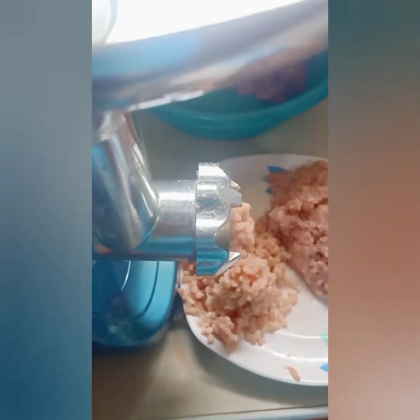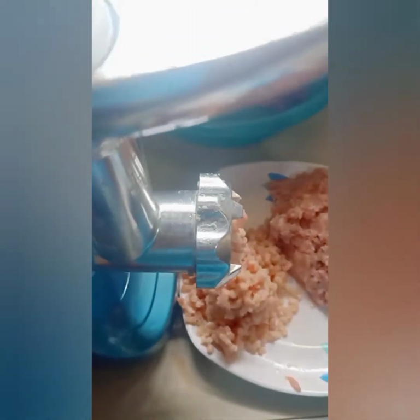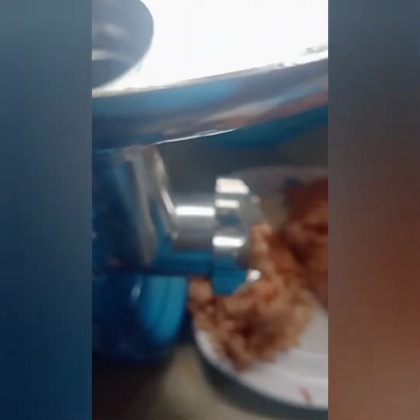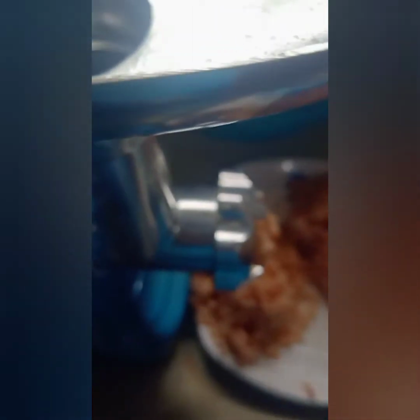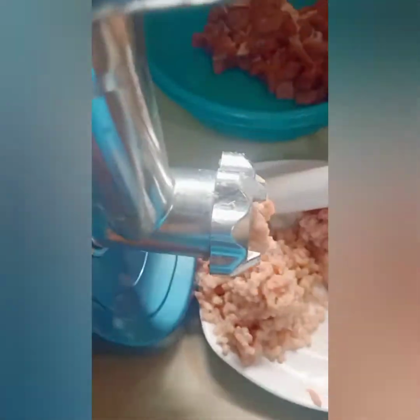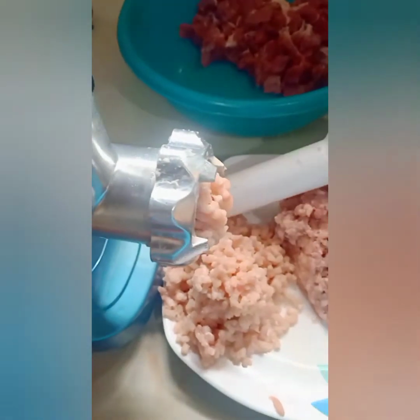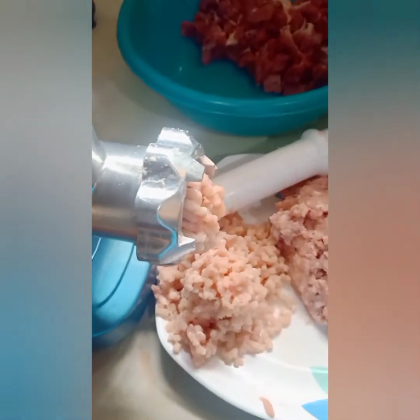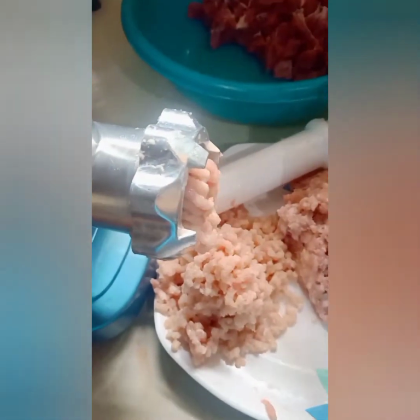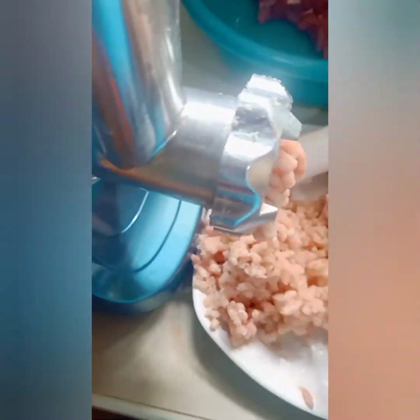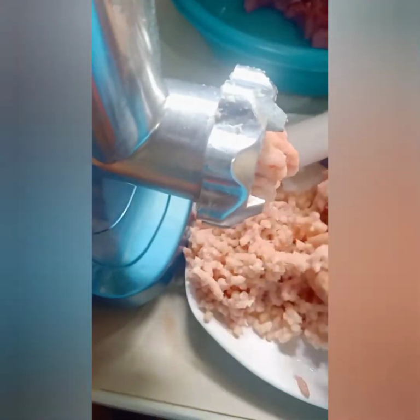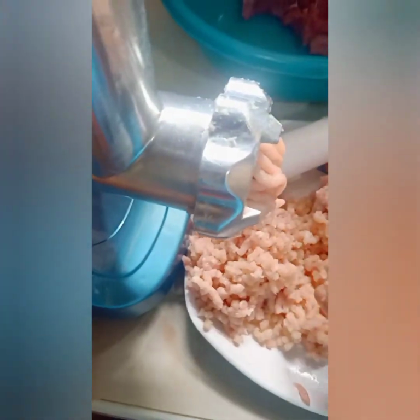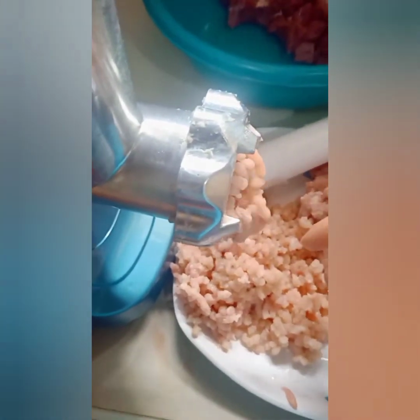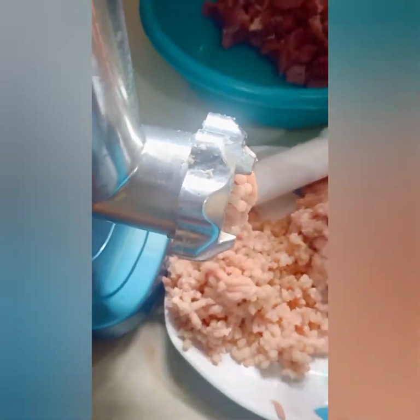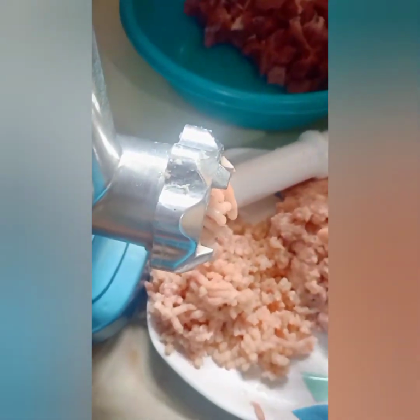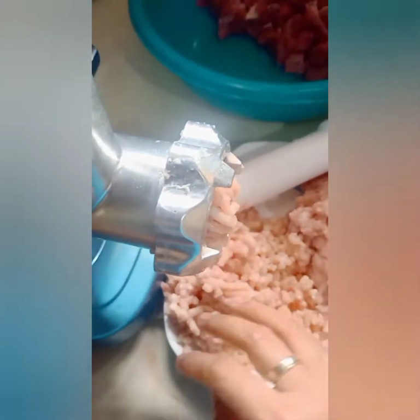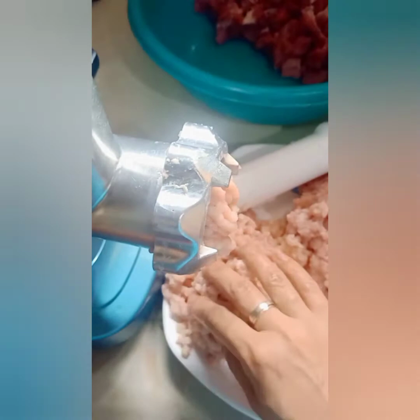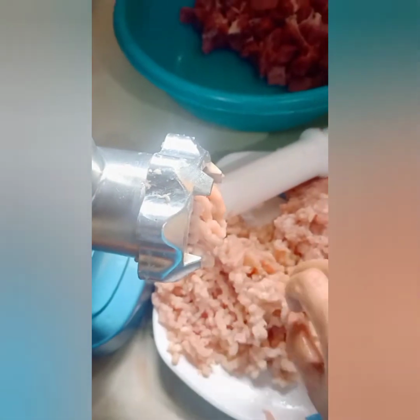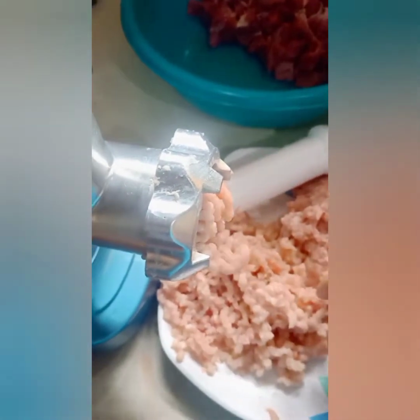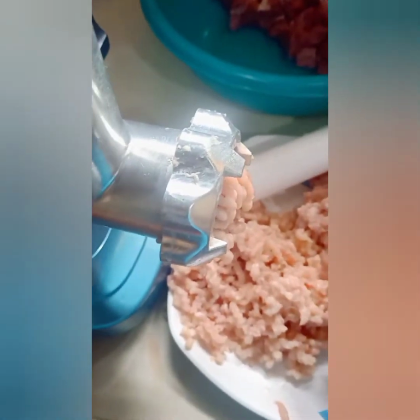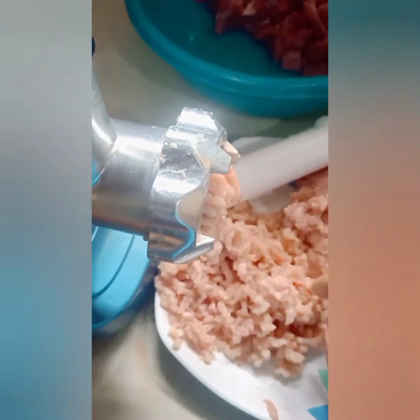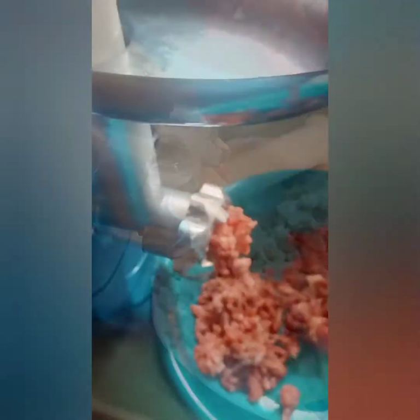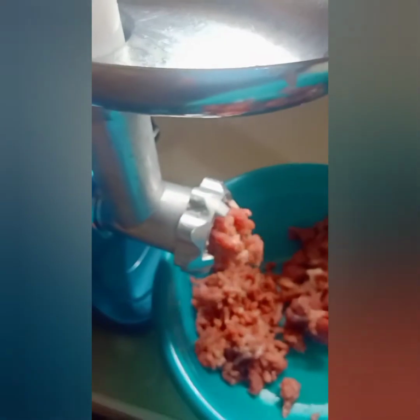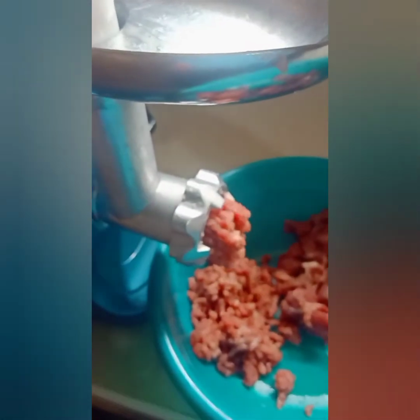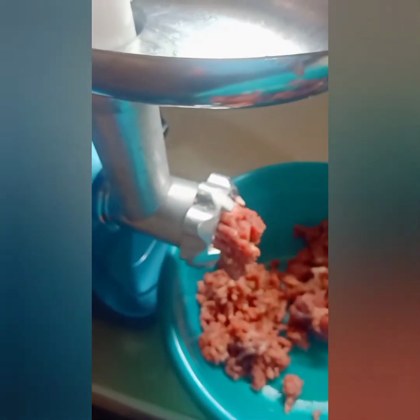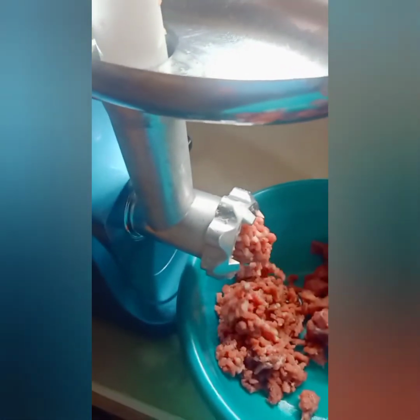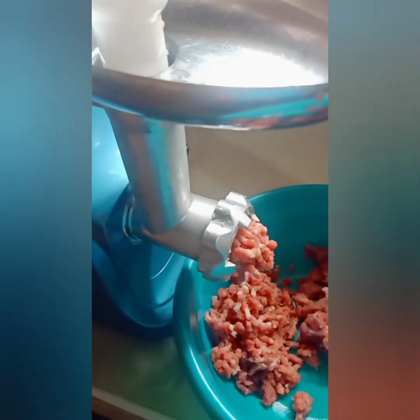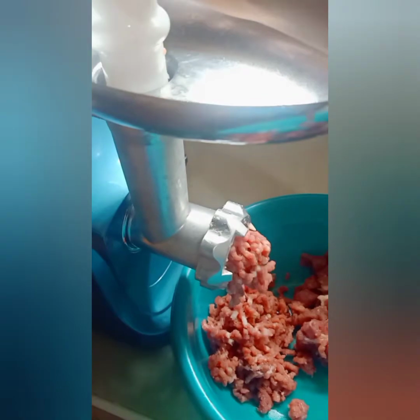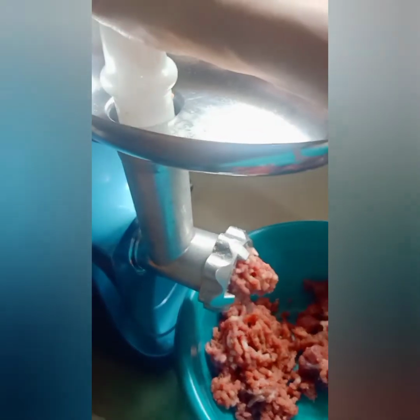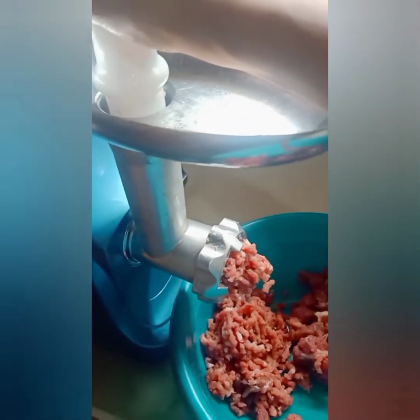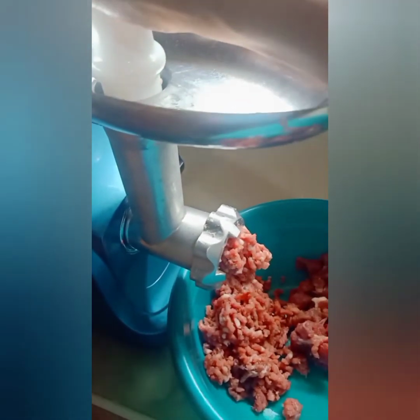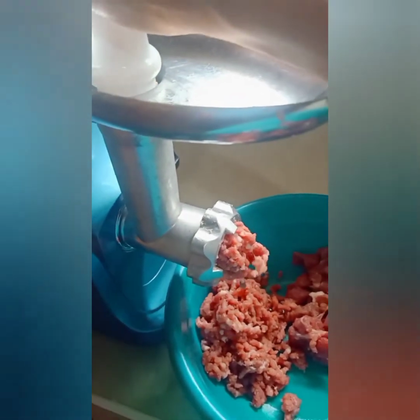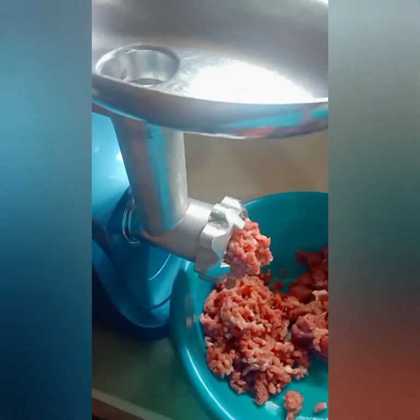Every time we go to the market, we grind different kinds of meat — chicken, beef, and pork — so that anytime you want to cook or add meat to a dish with vegetables, you already have readily available ground meat in the ref. The last one is the beef, and as you can see, it perfectly grinds the meat.